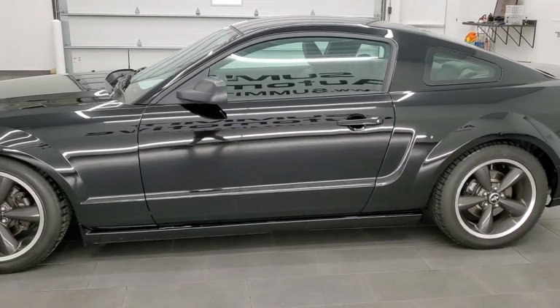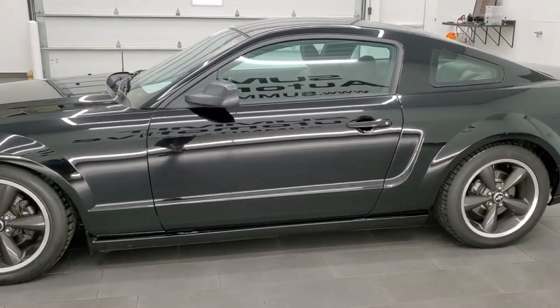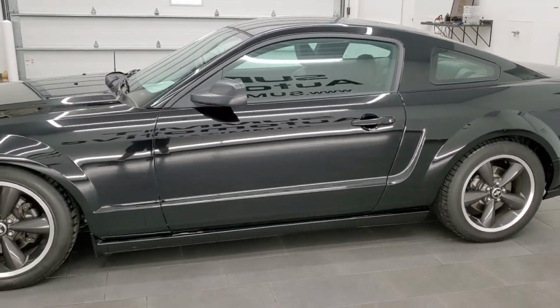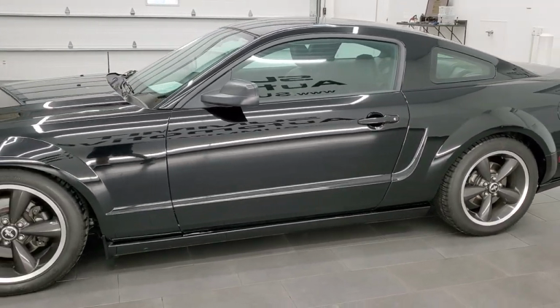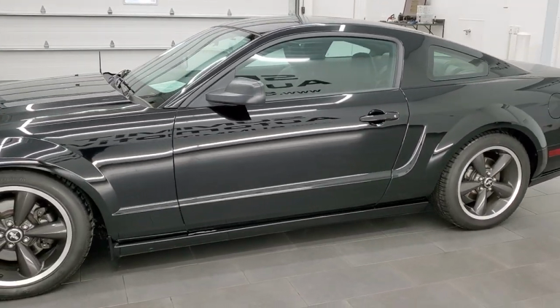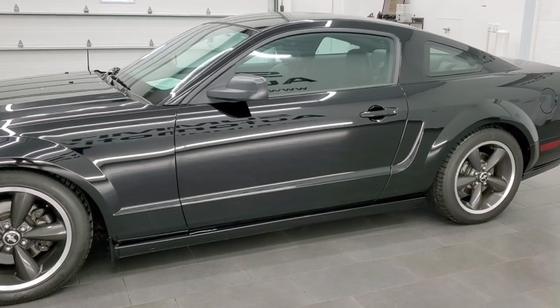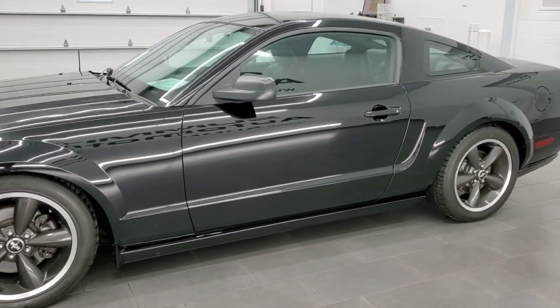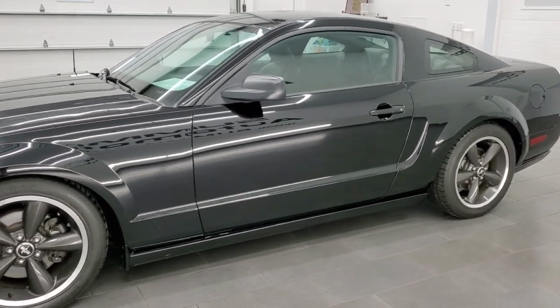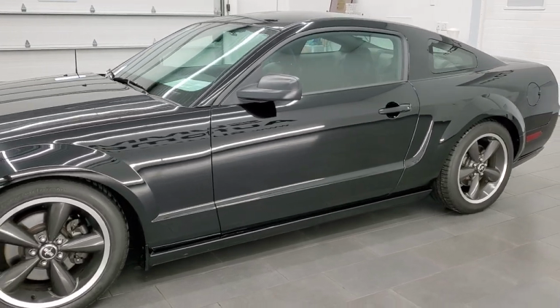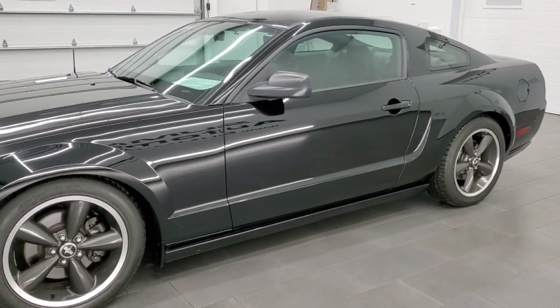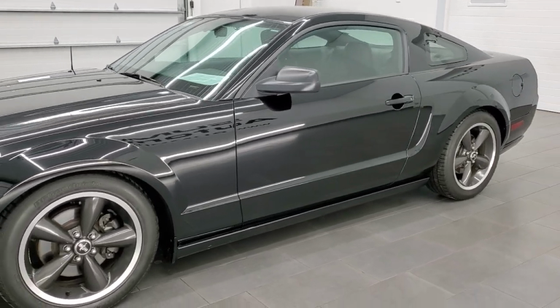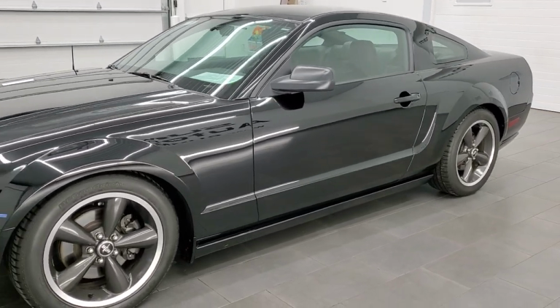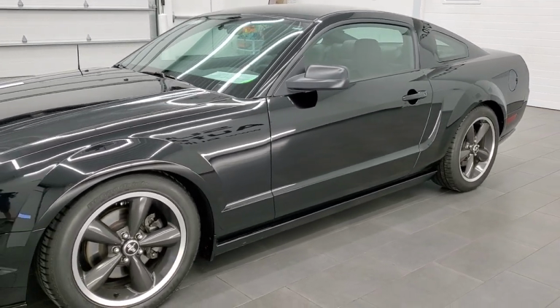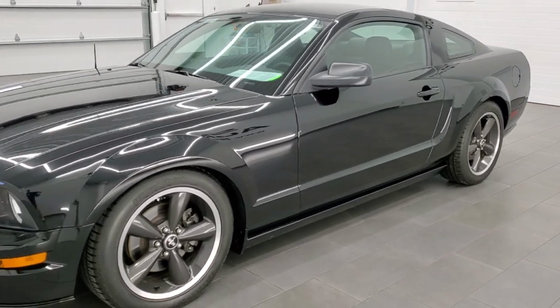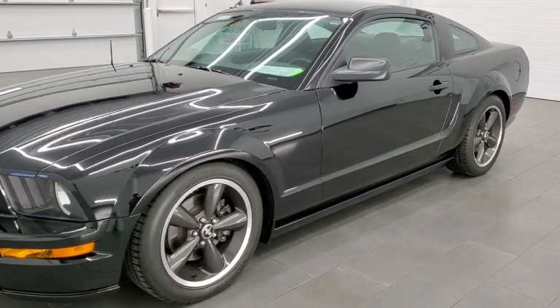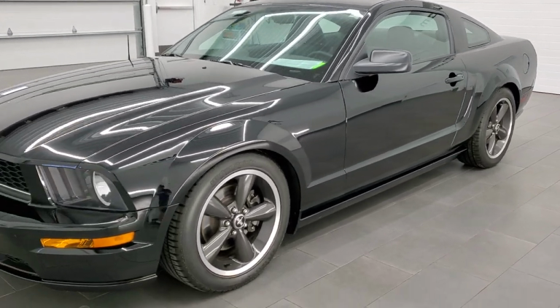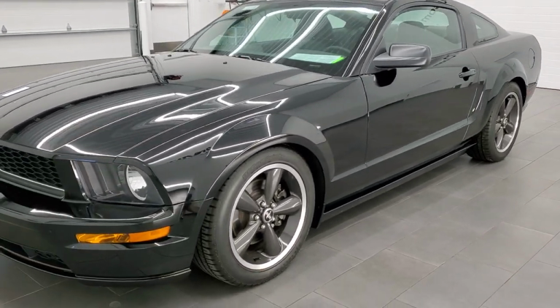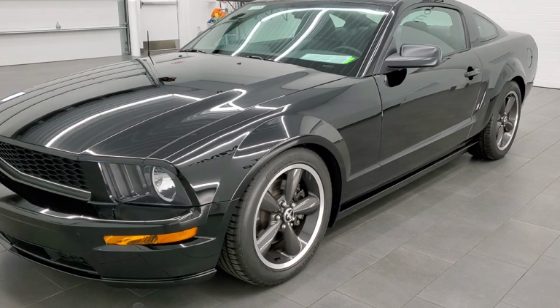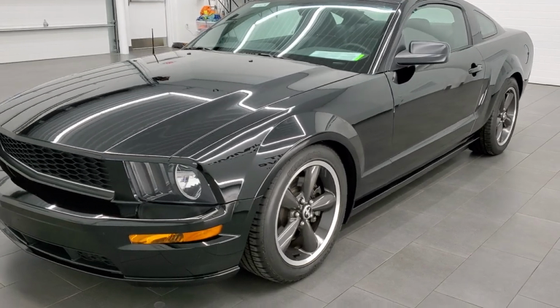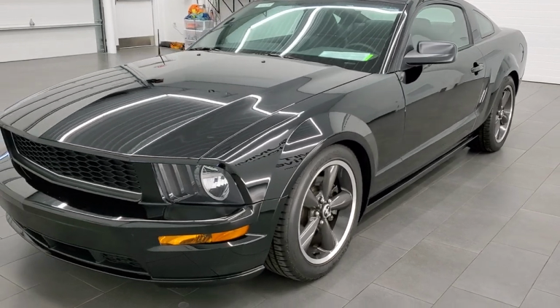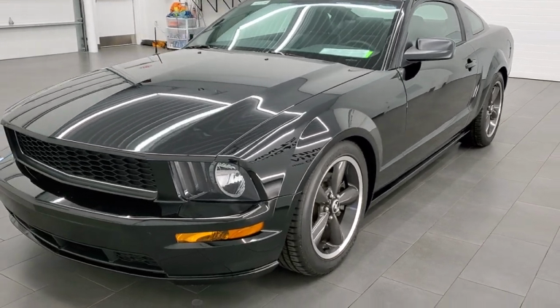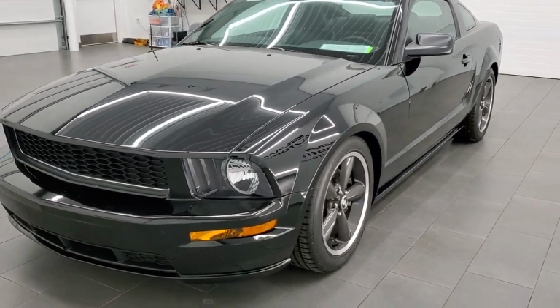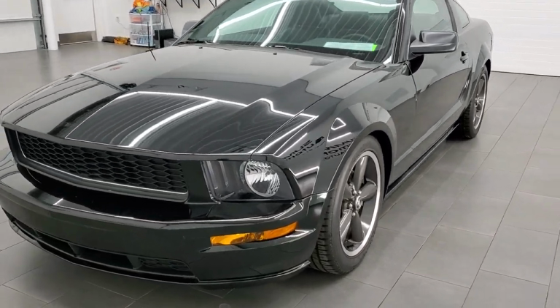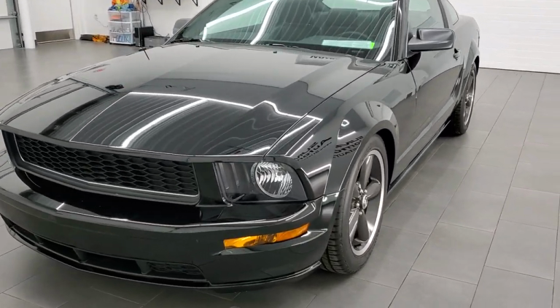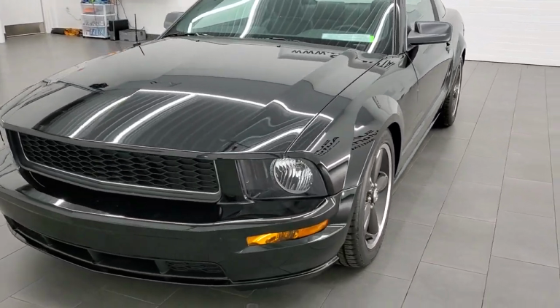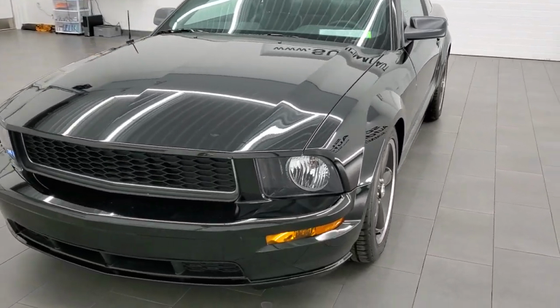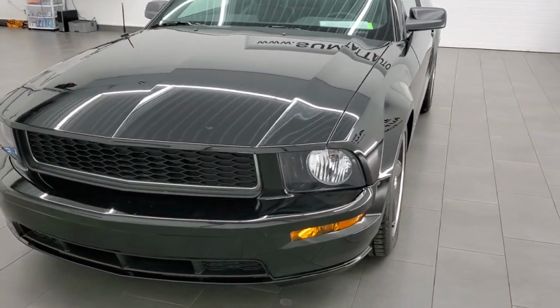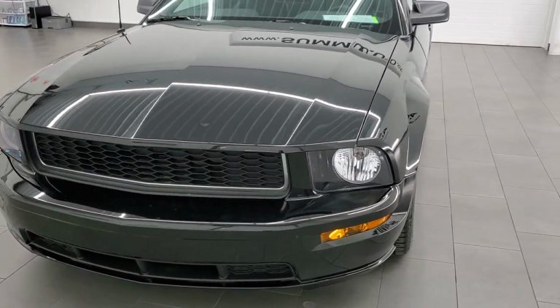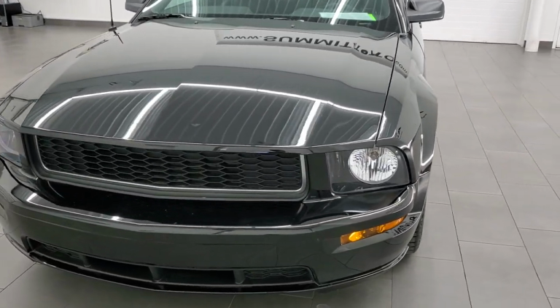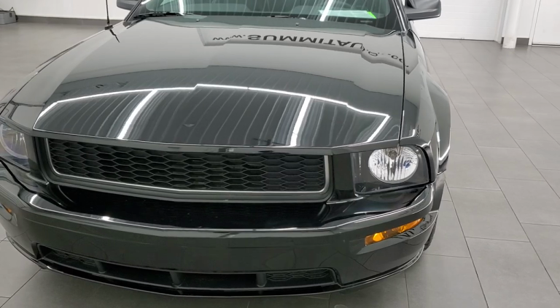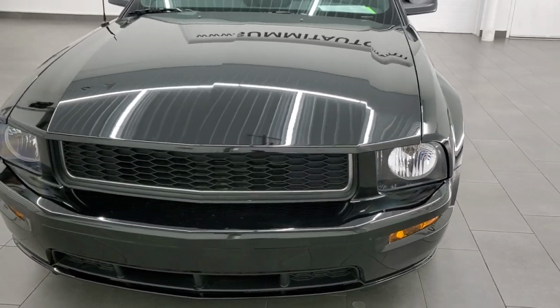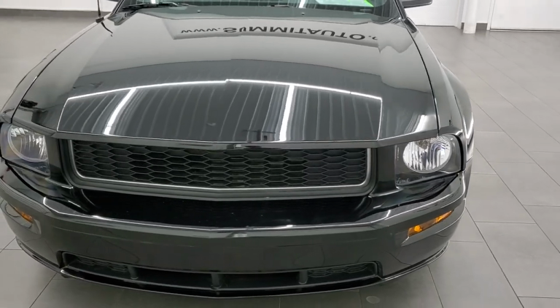This car has been fully safetied and inspected by our service shop, has a fresh oil and filter change. All the fluids have been checked and topped off per the state of Wisconsin inspection process, and this car is 100% ready to go.